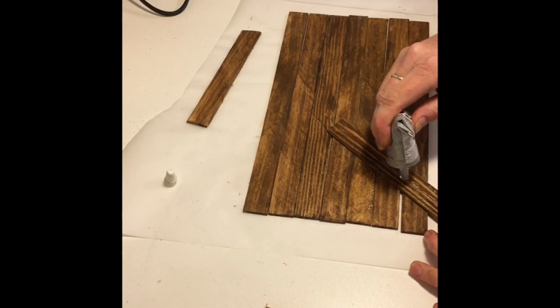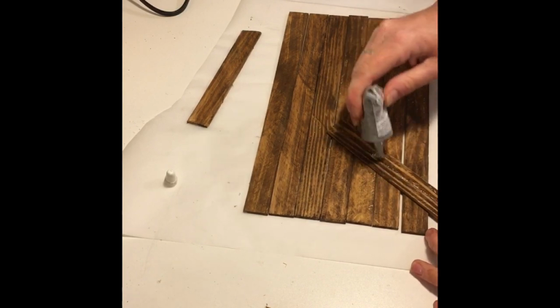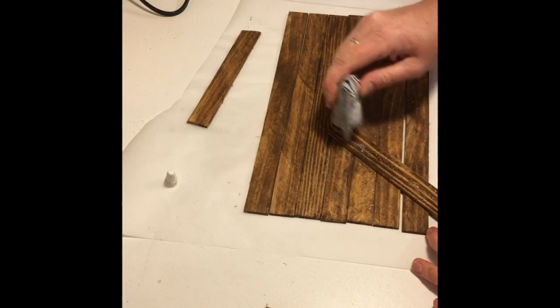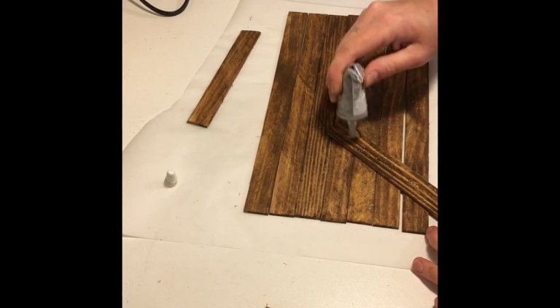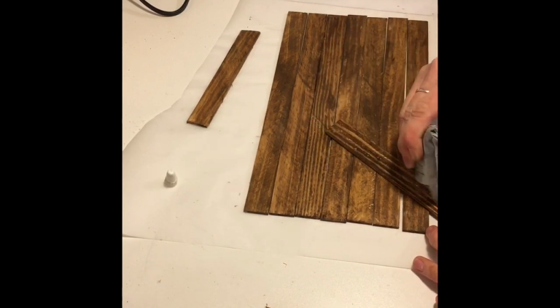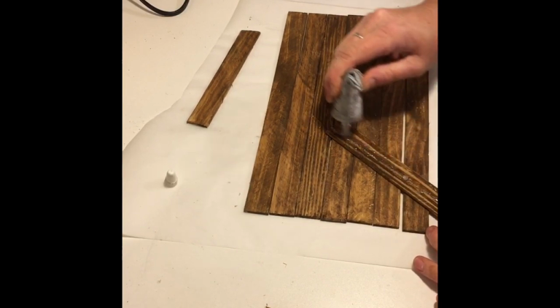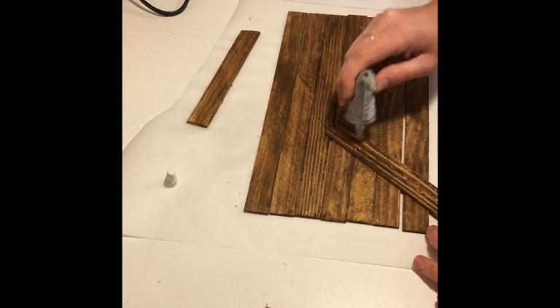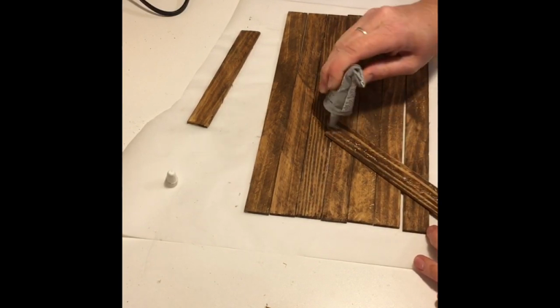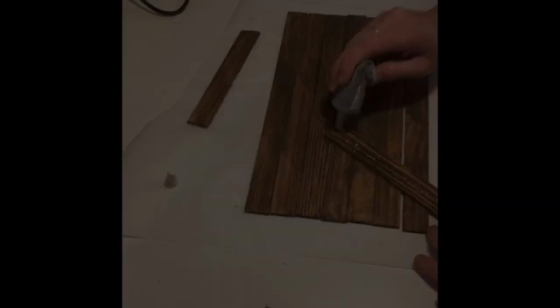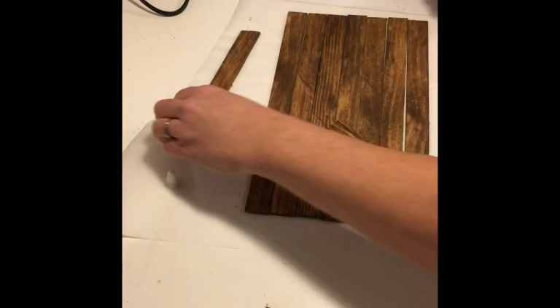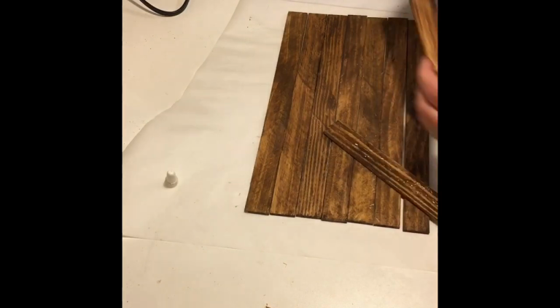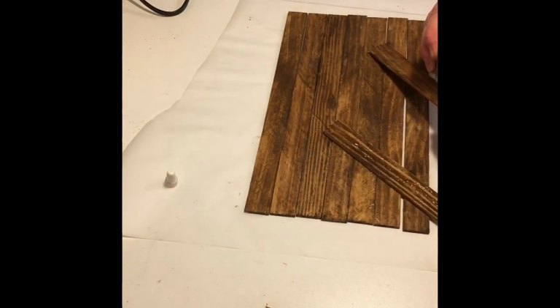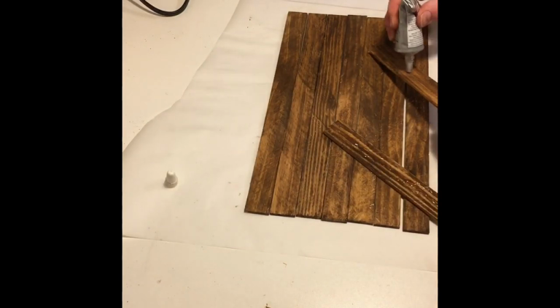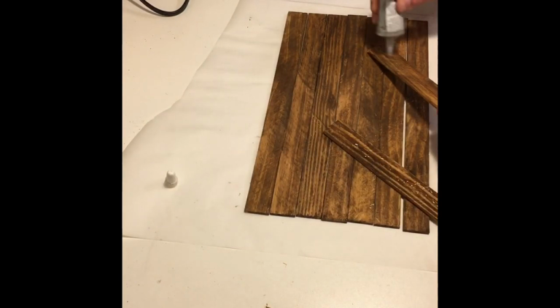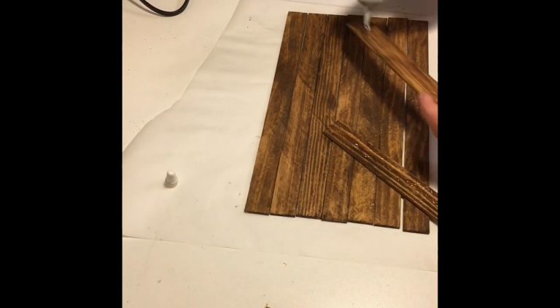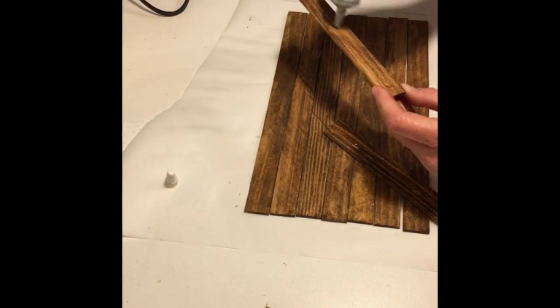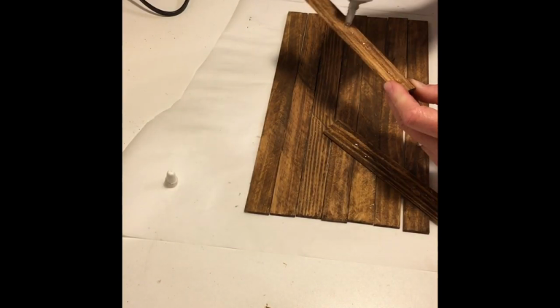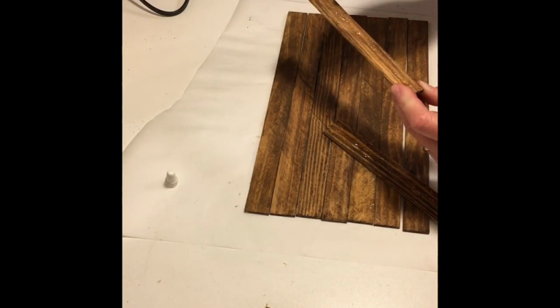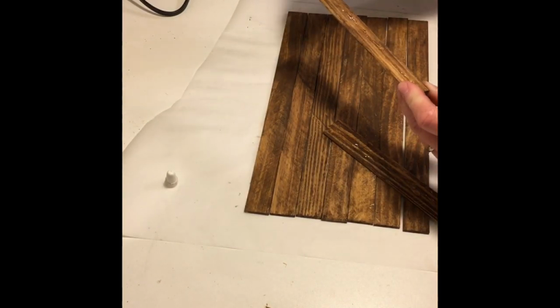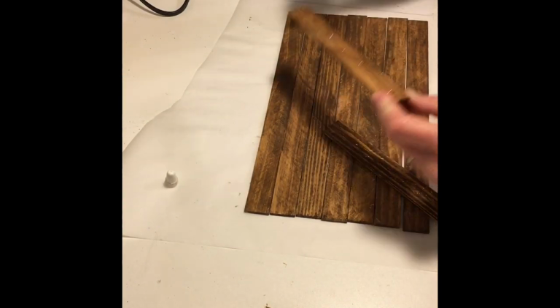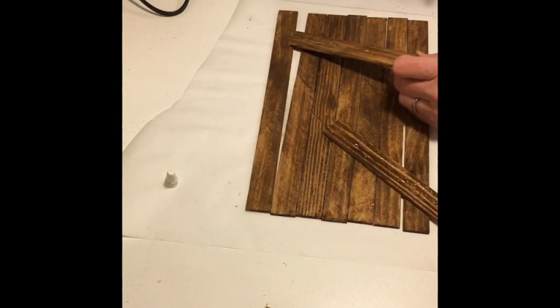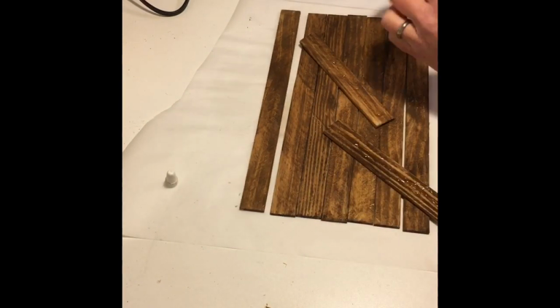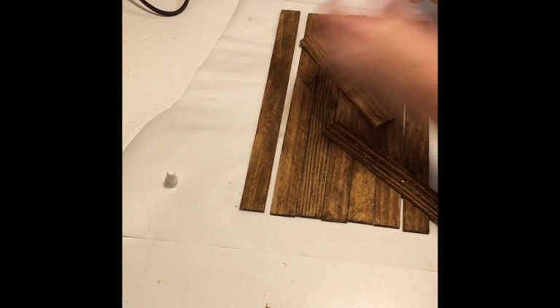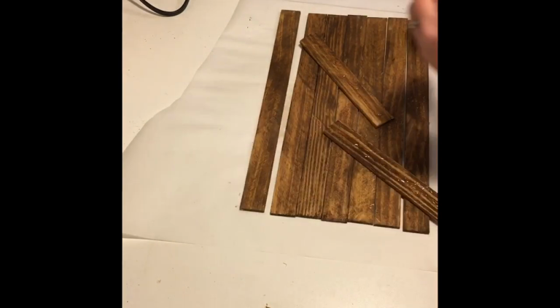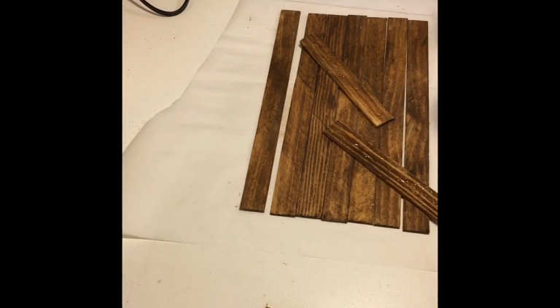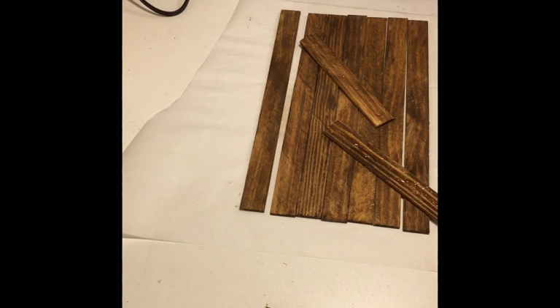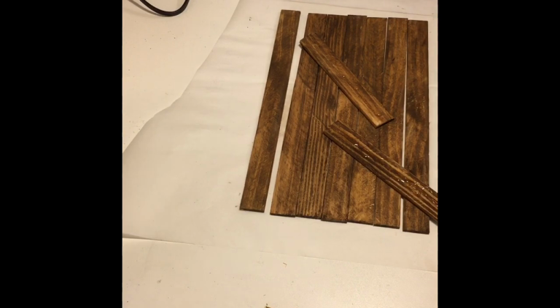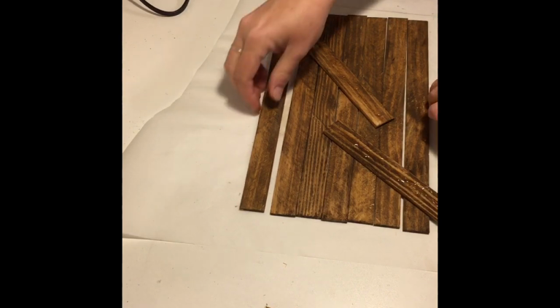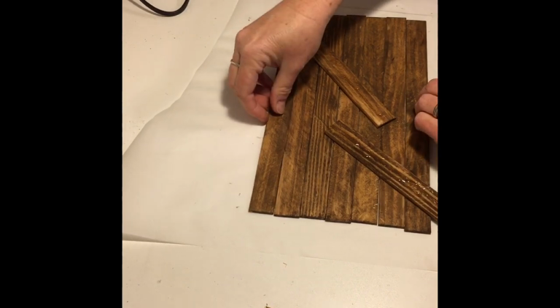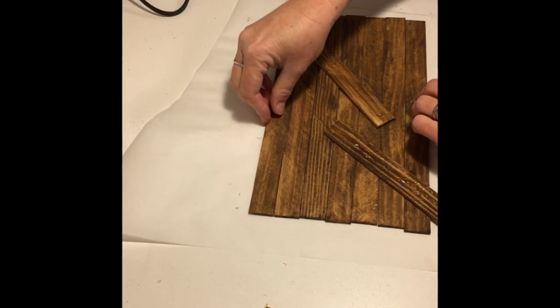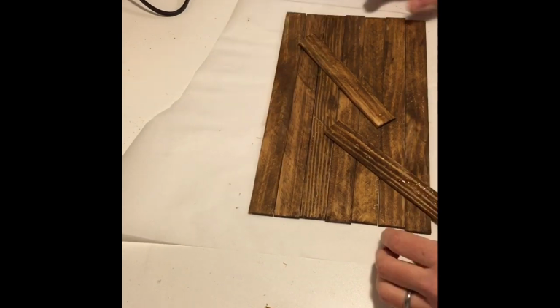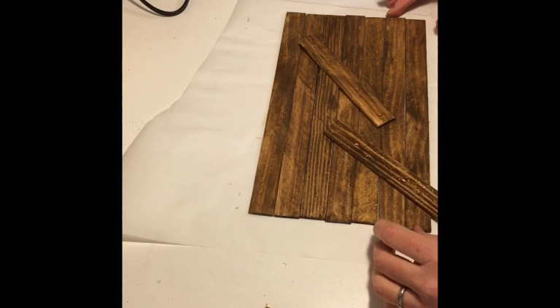I simply ran a bead up each piece, then added my hot glue, tried to hold the seven sticks together, placed the backings down, and waited for them to dry.